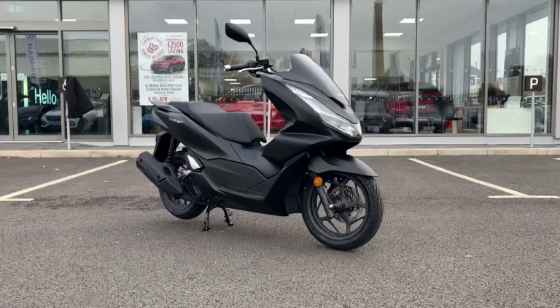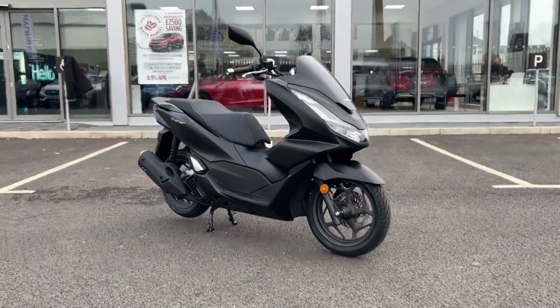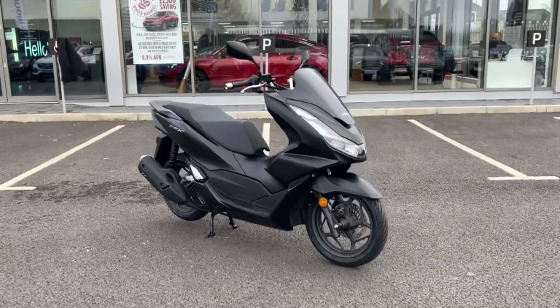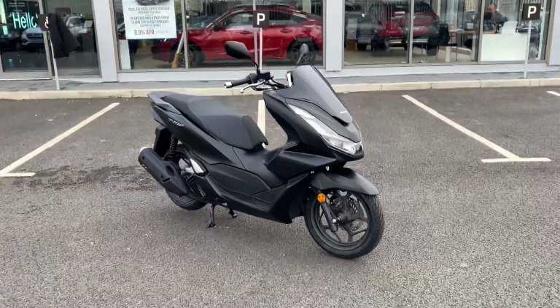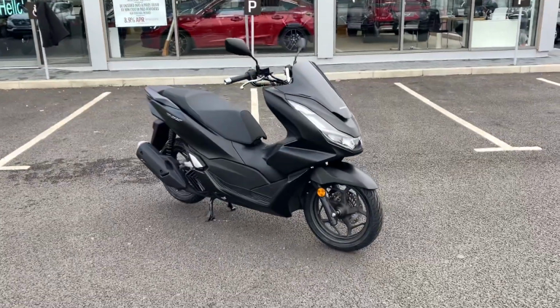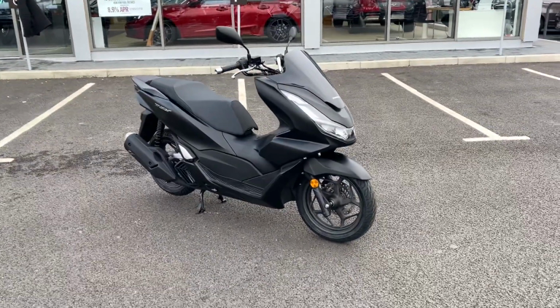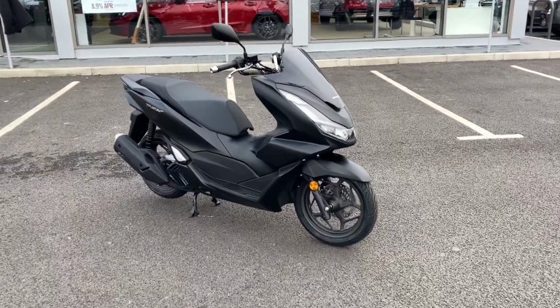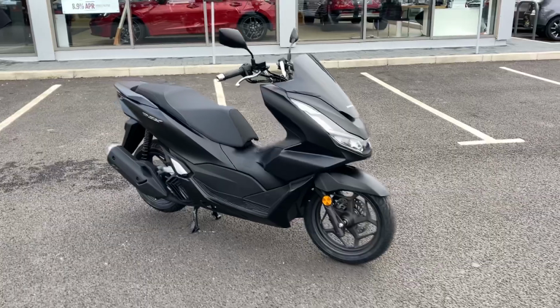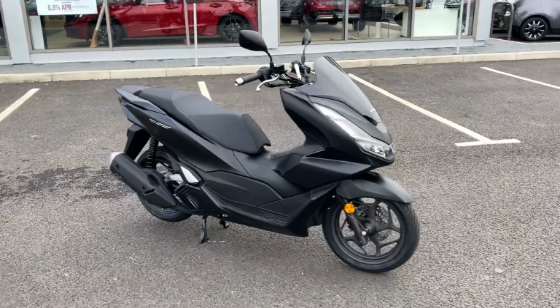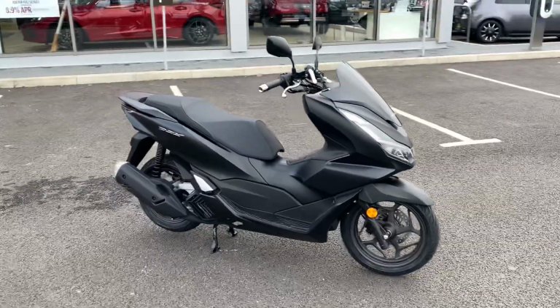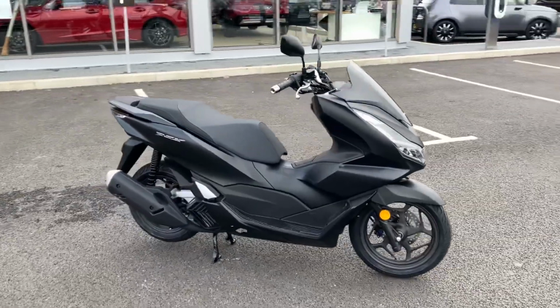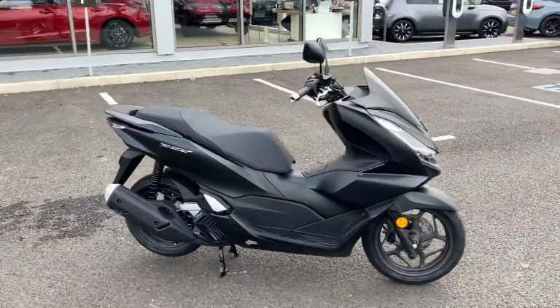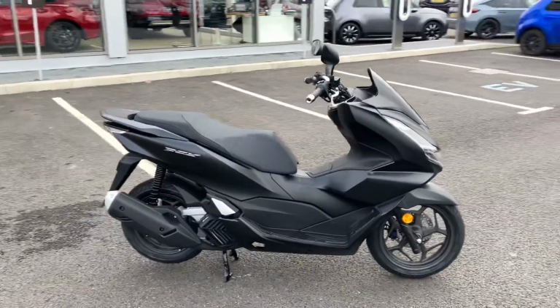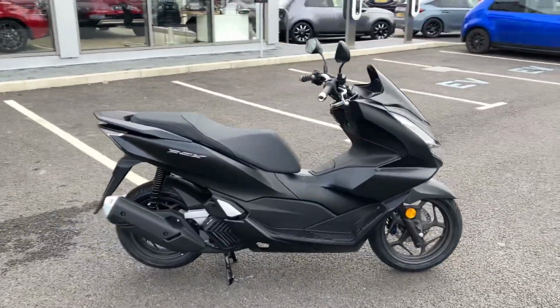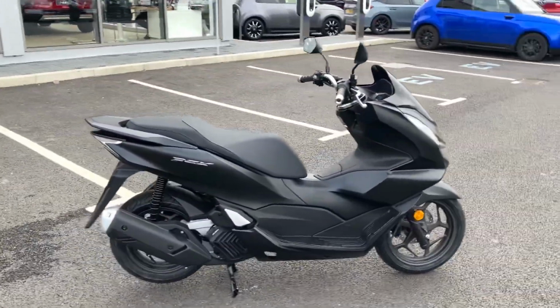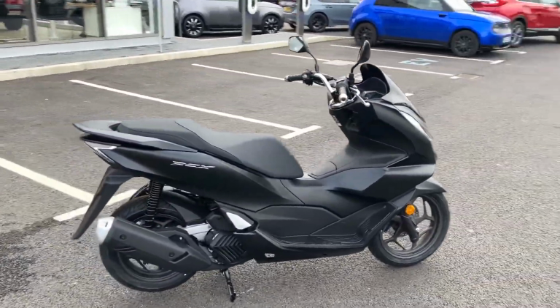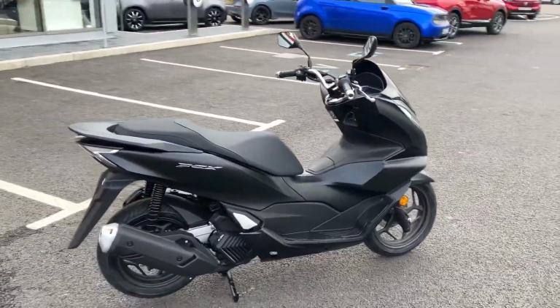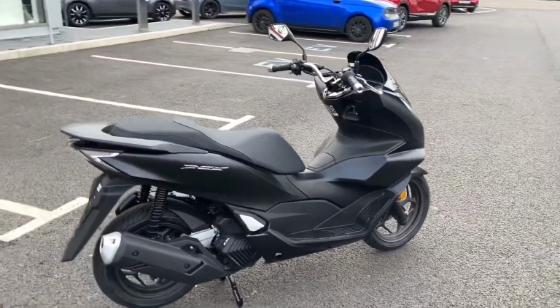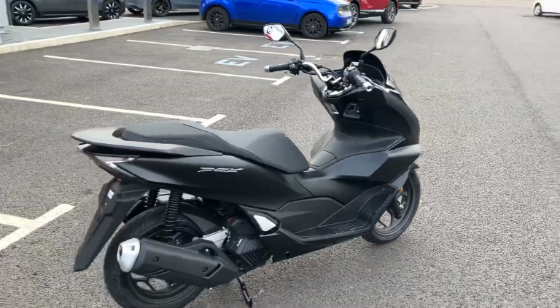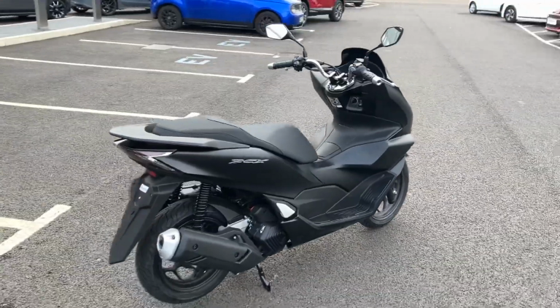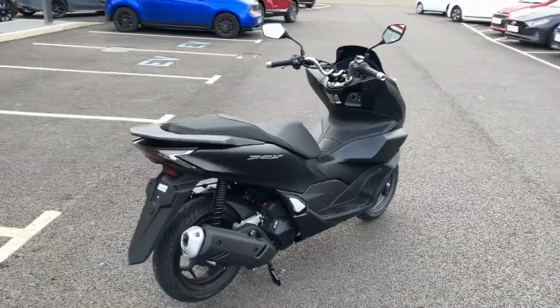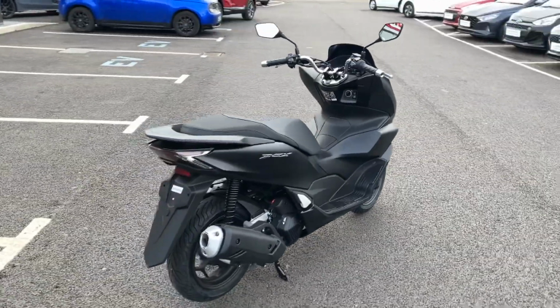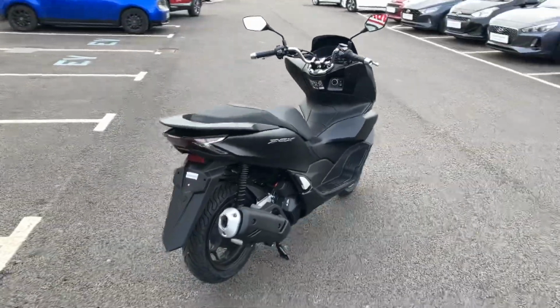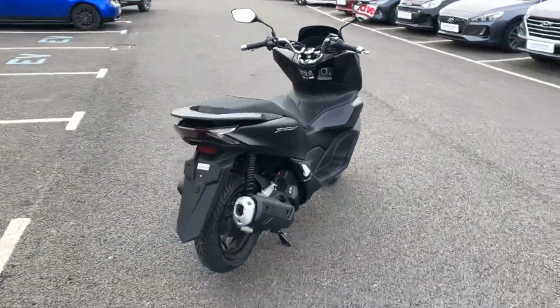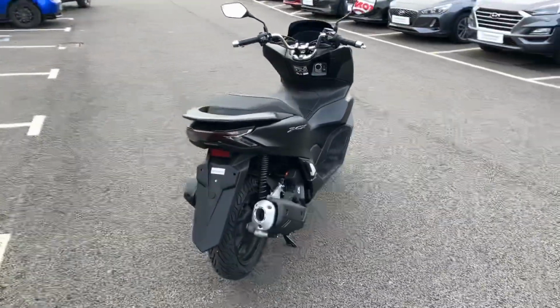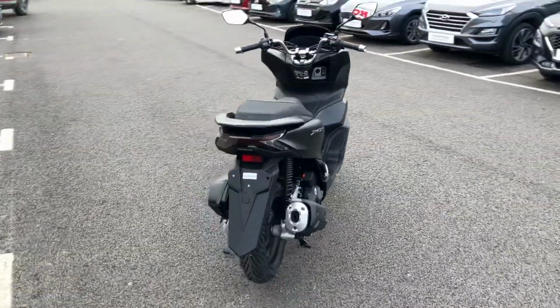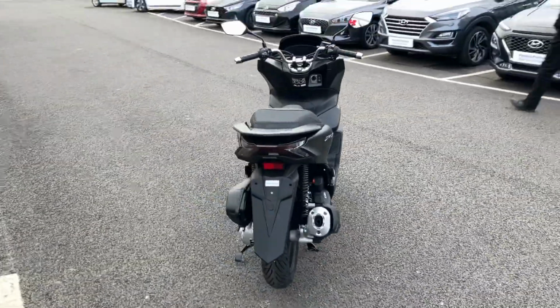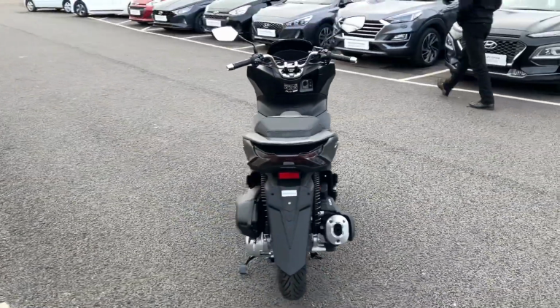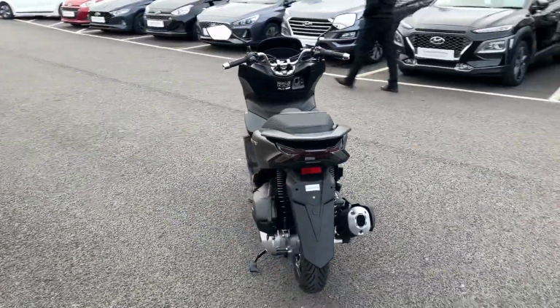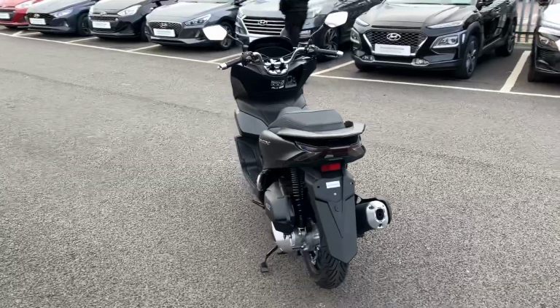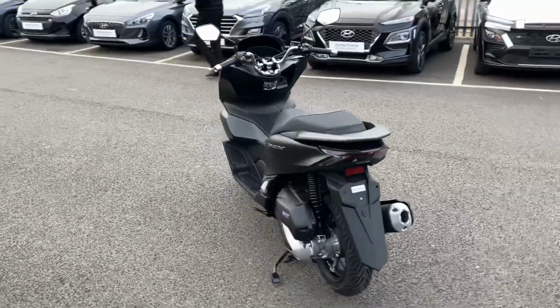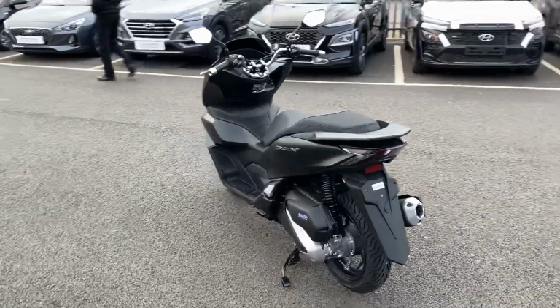Hi, welcome to John Makes Honda Cambridge Motorcycles. Today we have got a new PCX 125, finished in matte galaxy black. This is an unregistered bike and it is ready for delivery today.